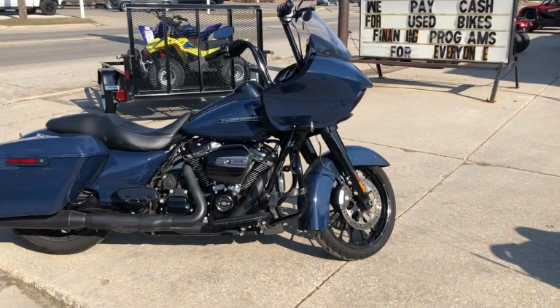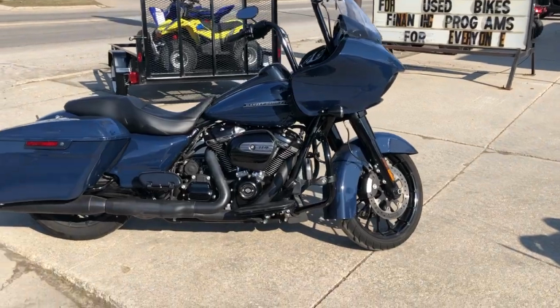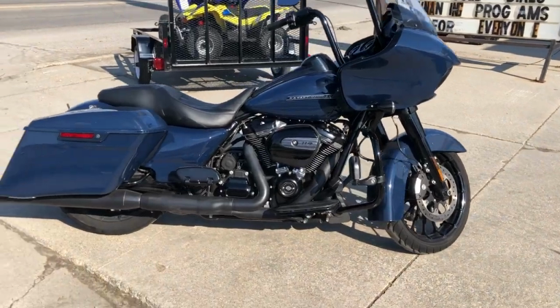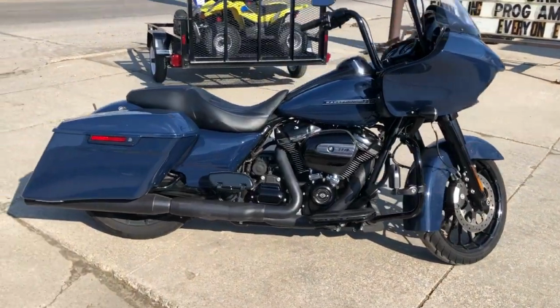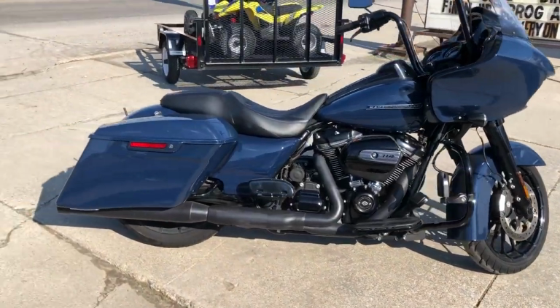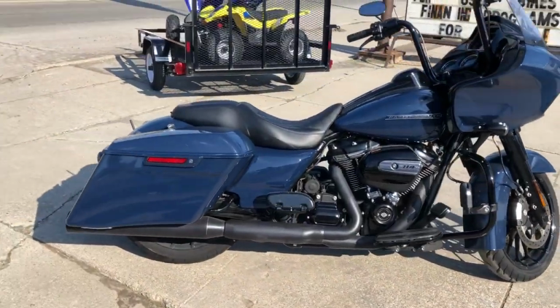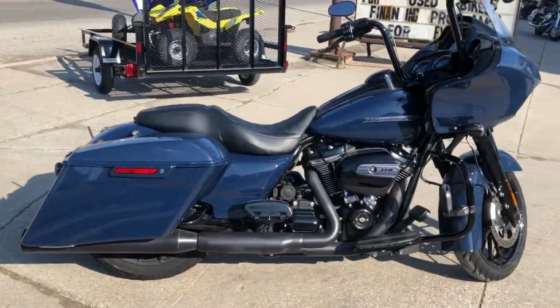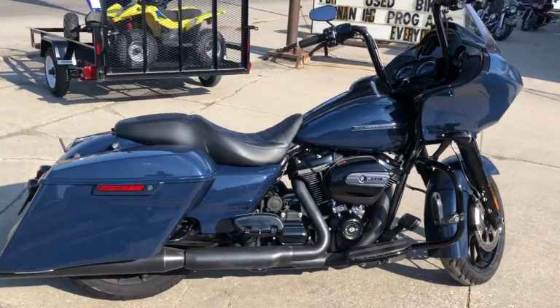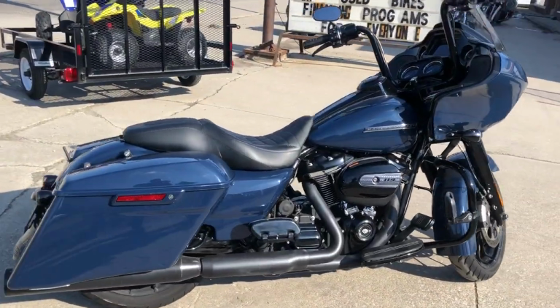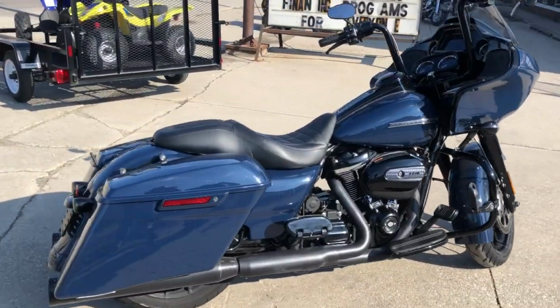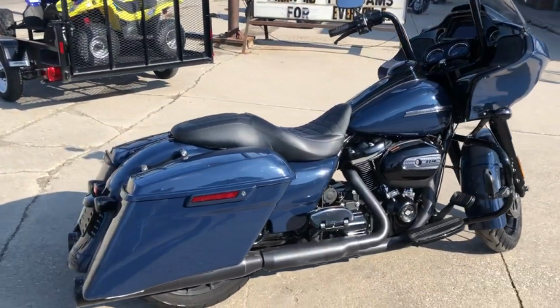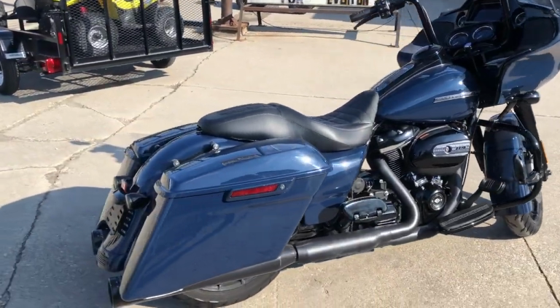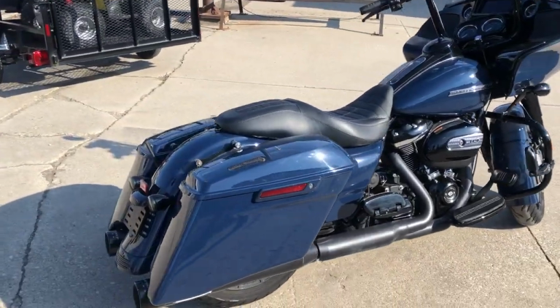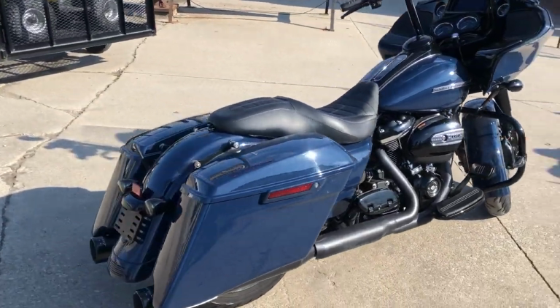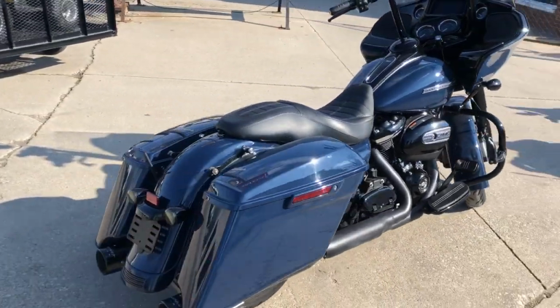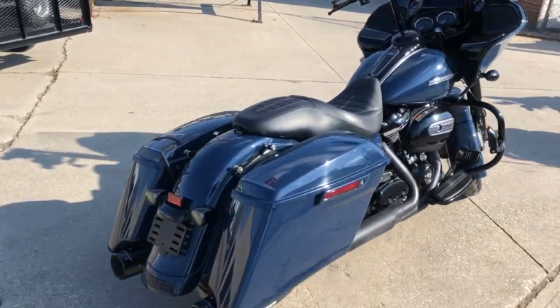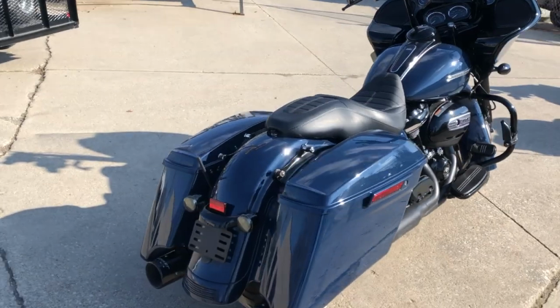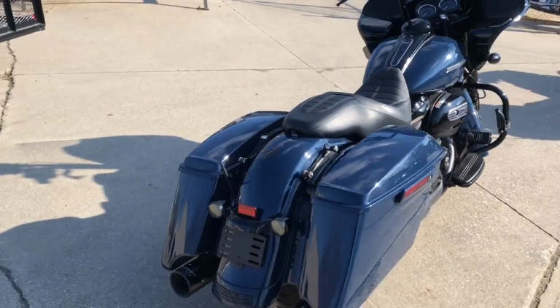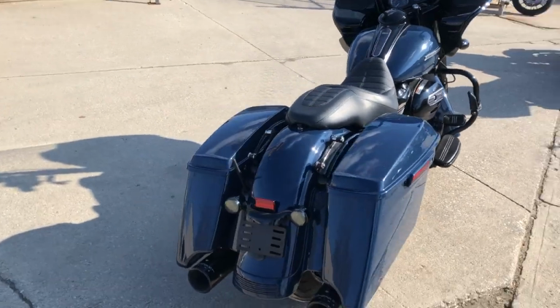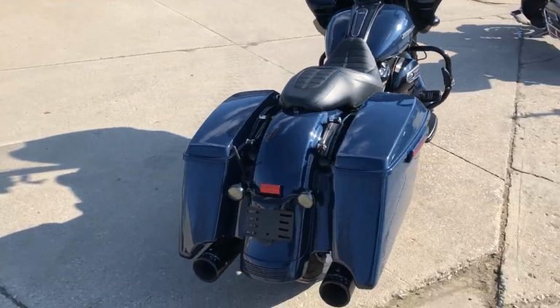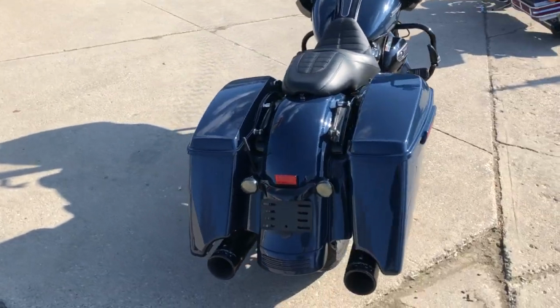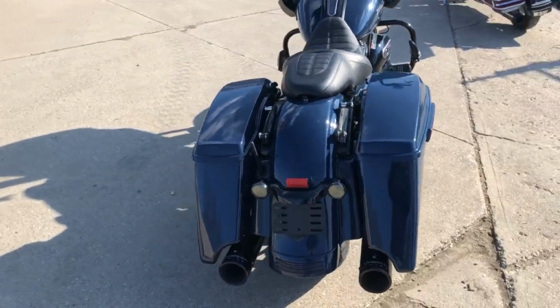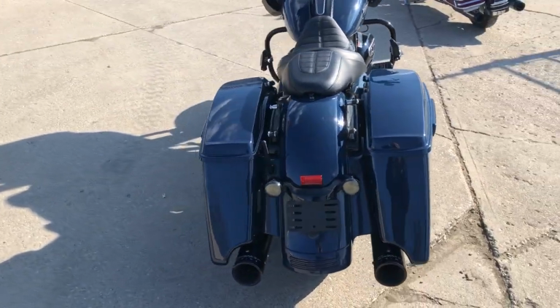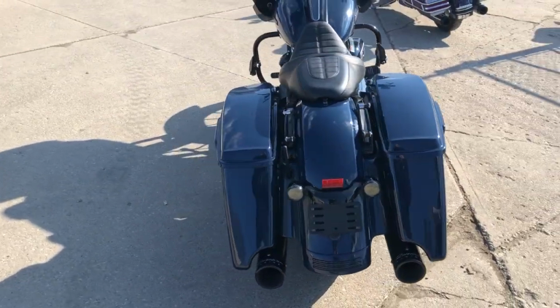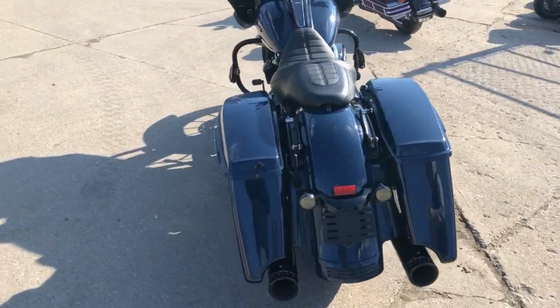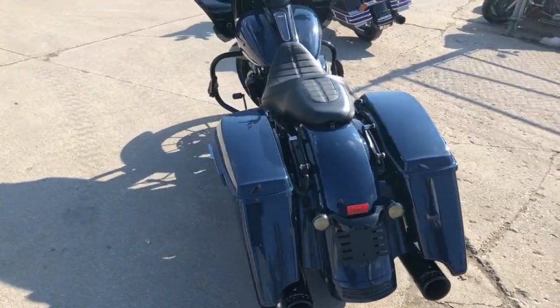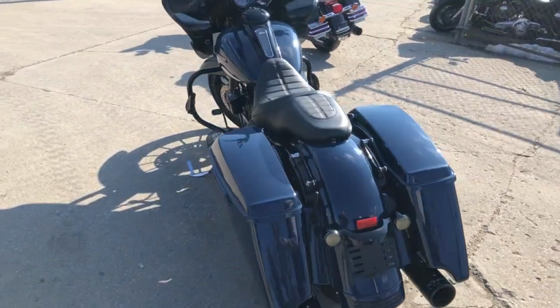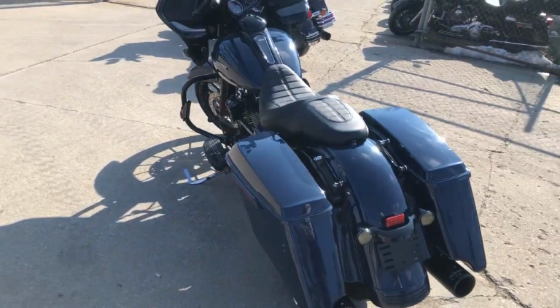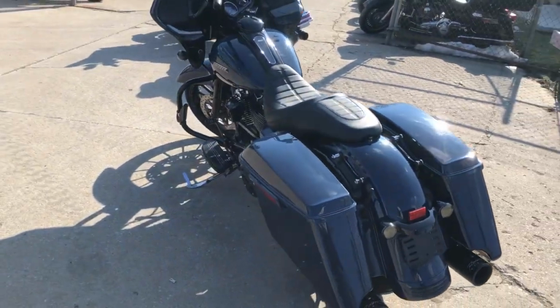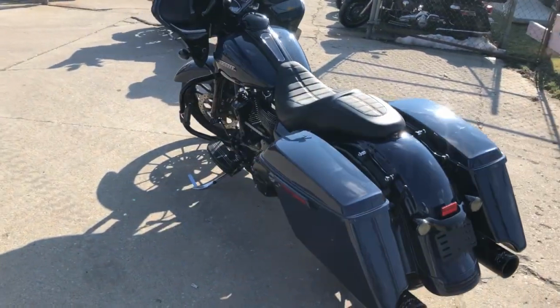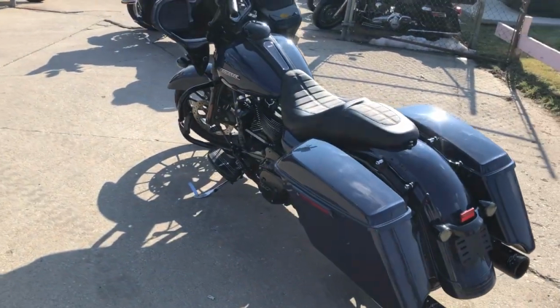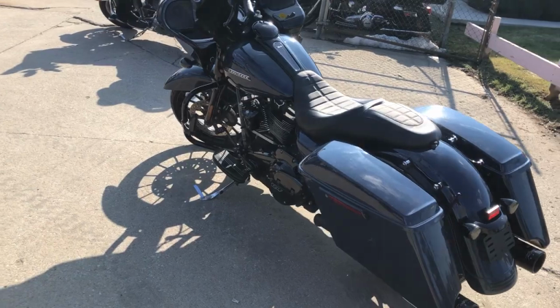Hey guys, approvalpowersports.com here with the used Harley Road Glide Special for sale with the 114 cubic inch Milwaukee 8 motor. It runs strong, needs nothing, everything works.